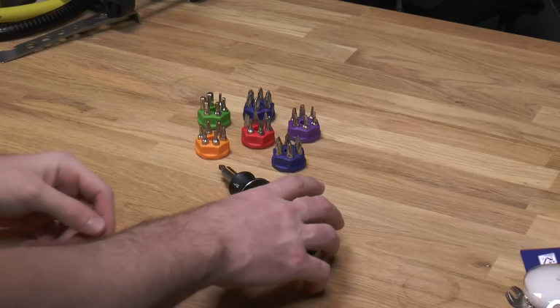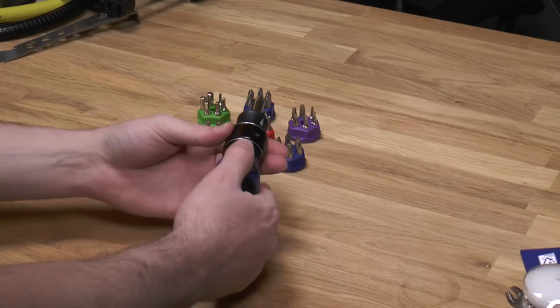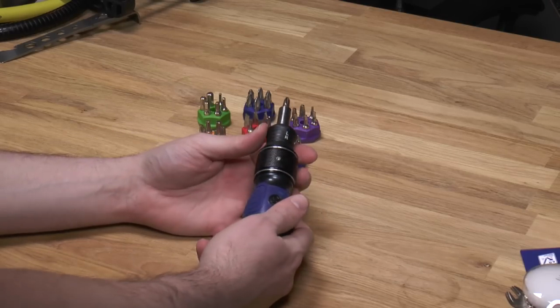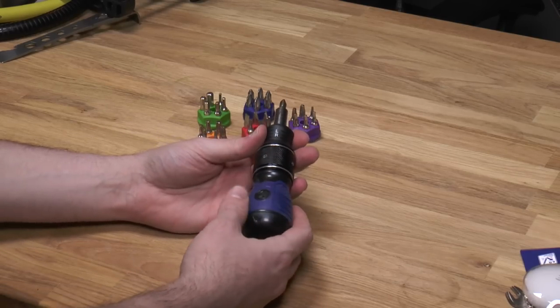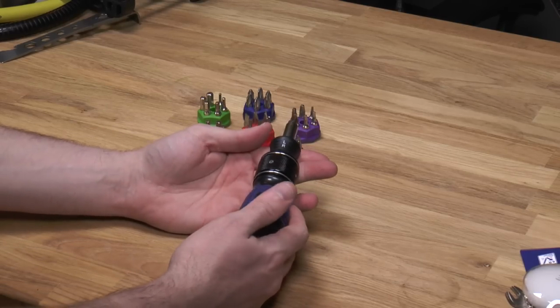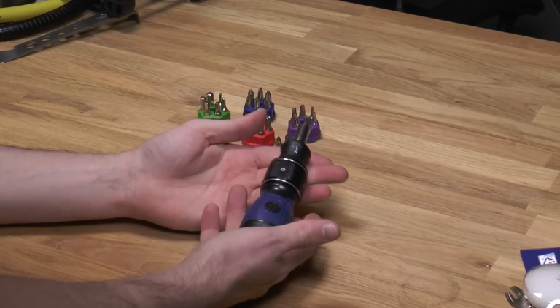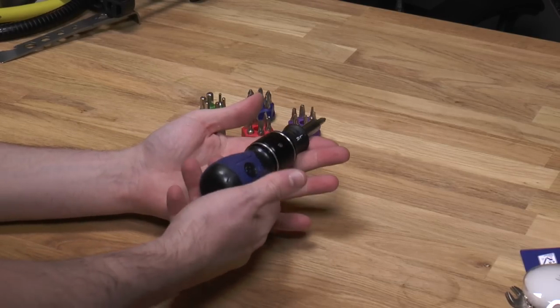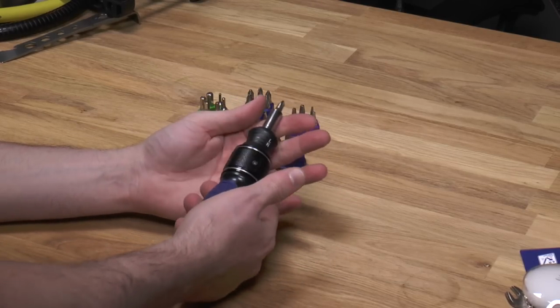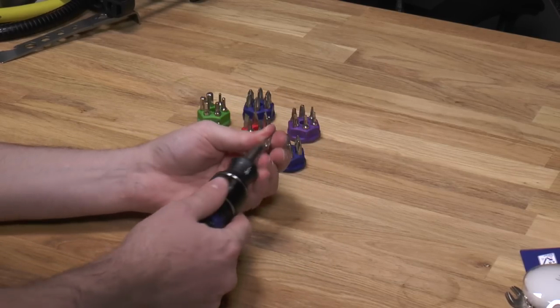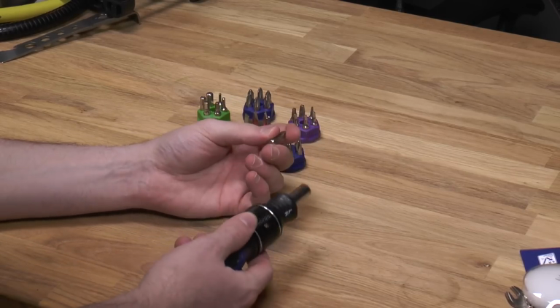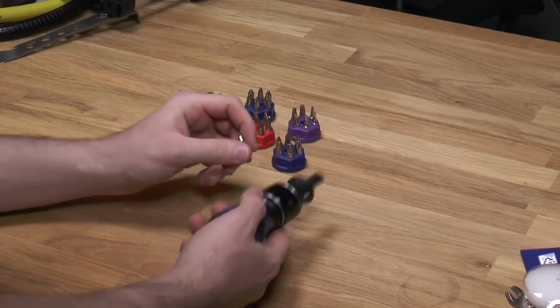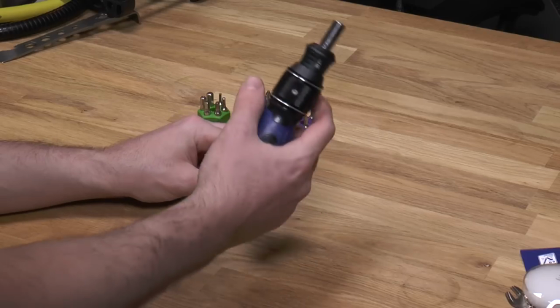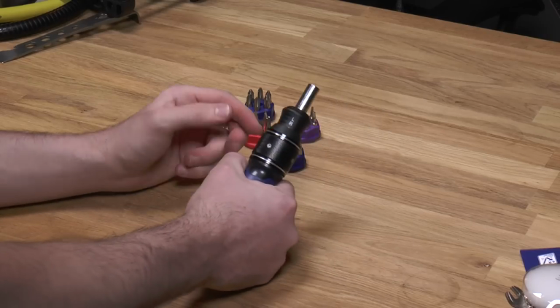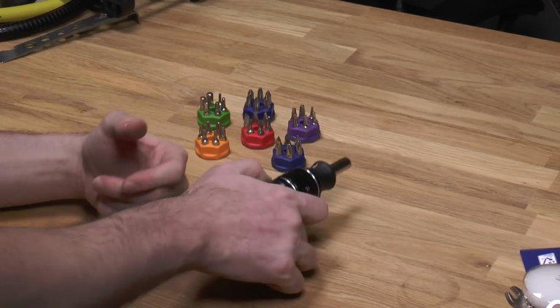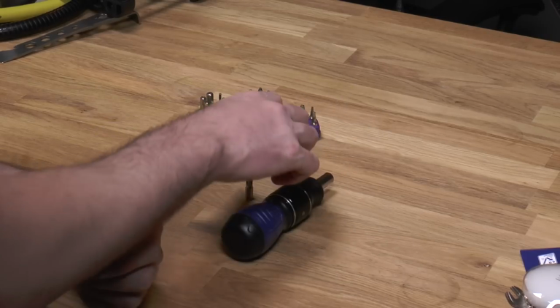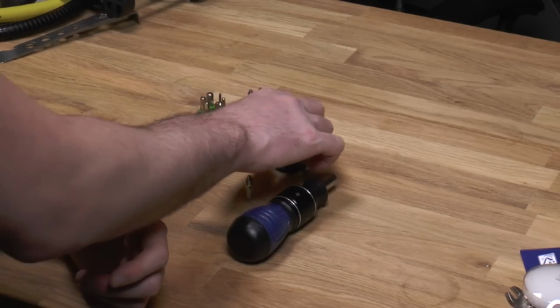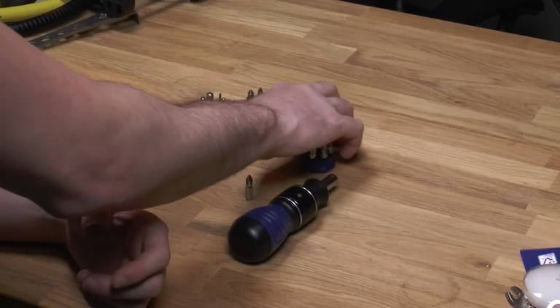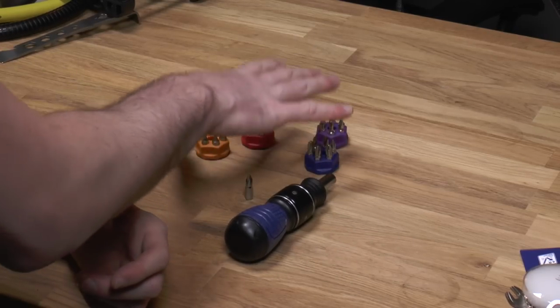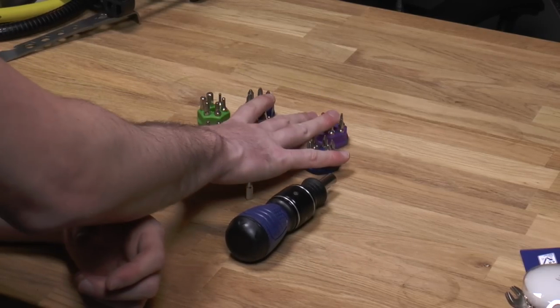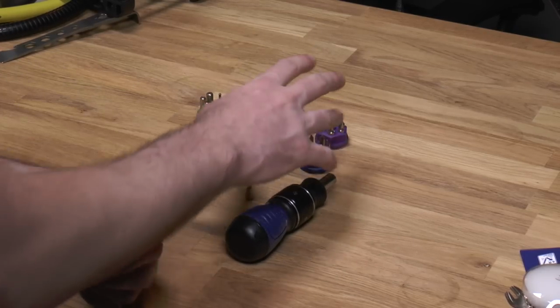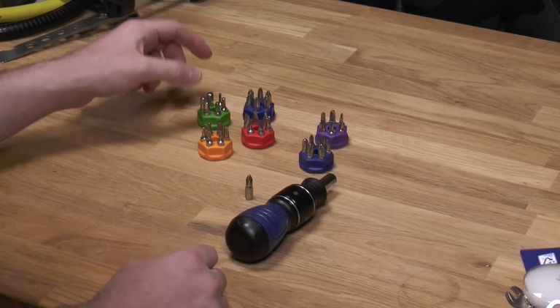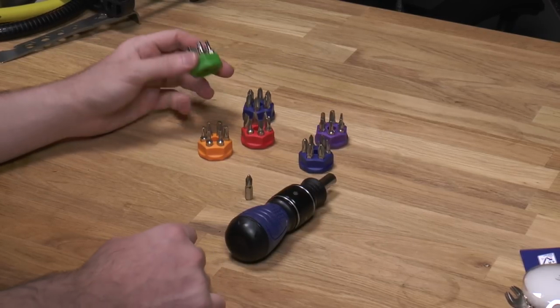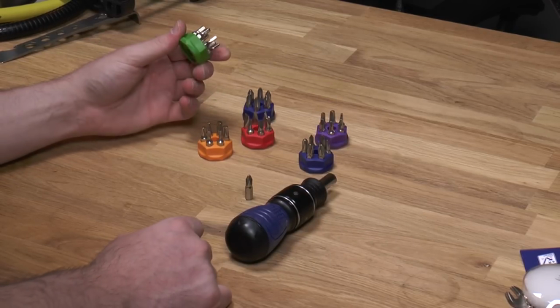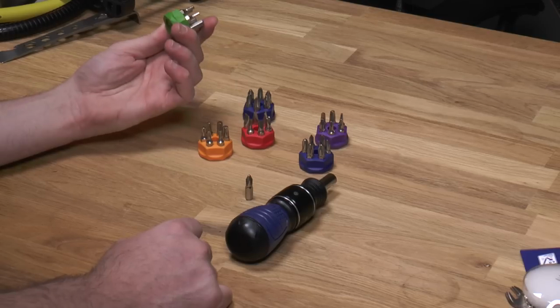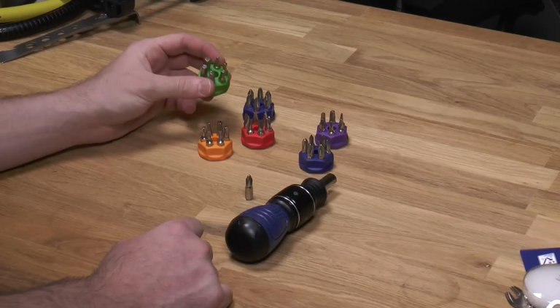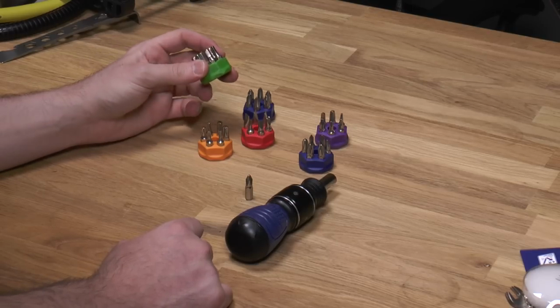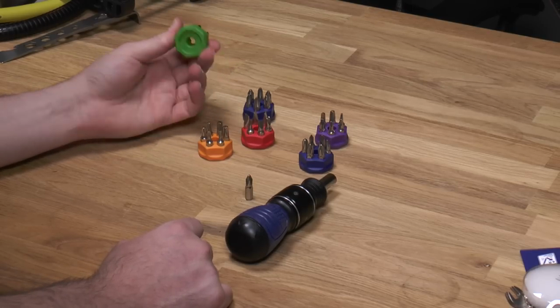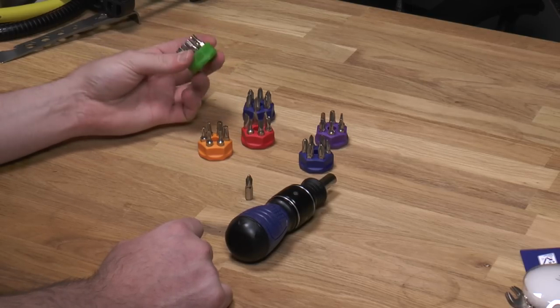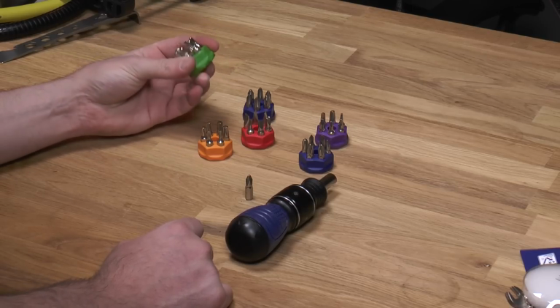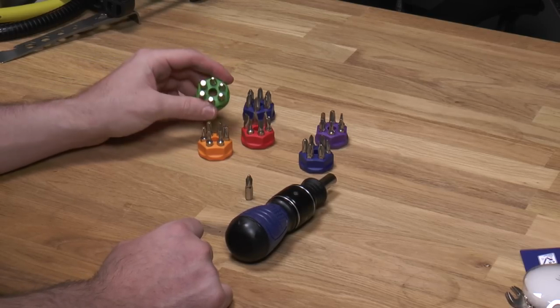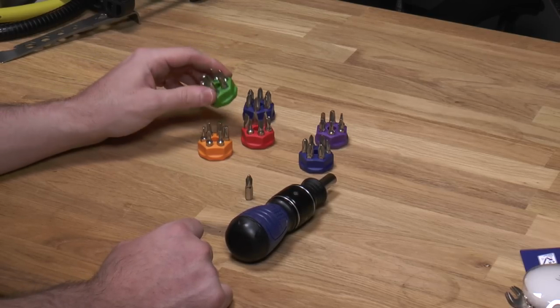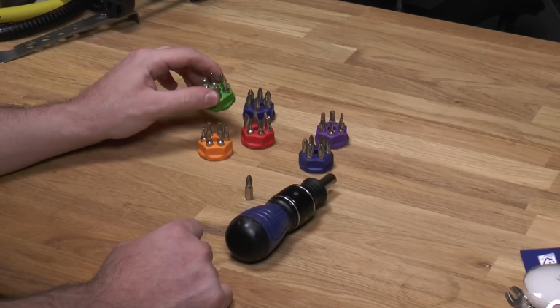Hi guys, this is the new Stubby Cobalt Double Drive screwdriver. It comes with a driver and six little bit turrets or carousels — holders, whatever you want to call it.